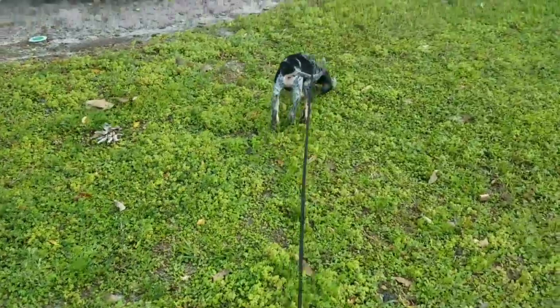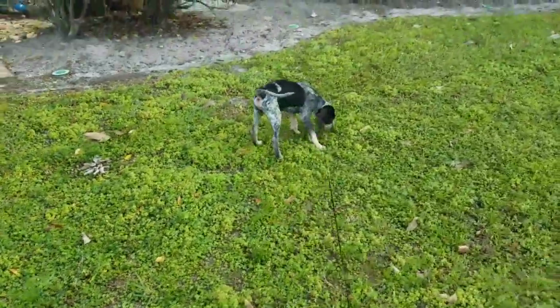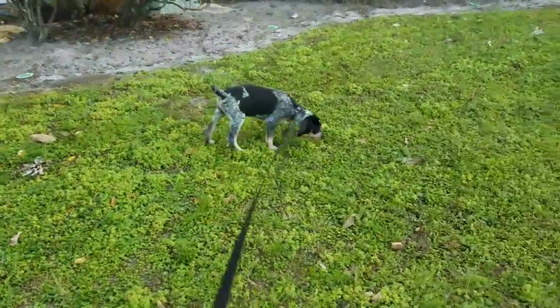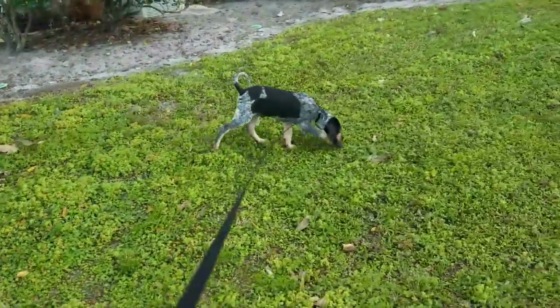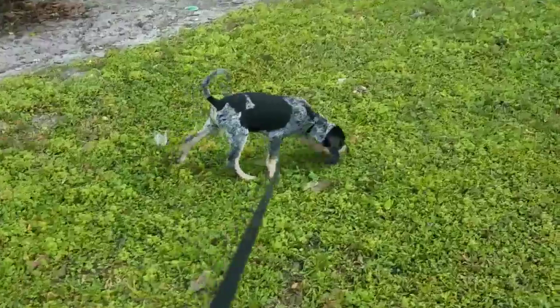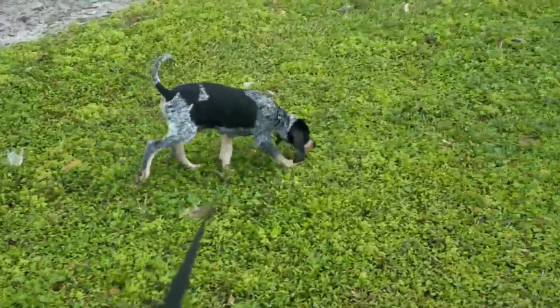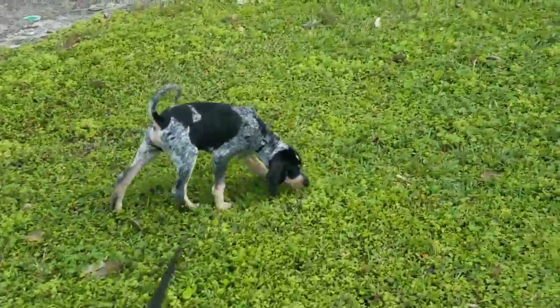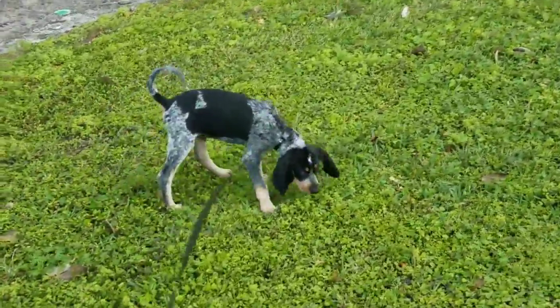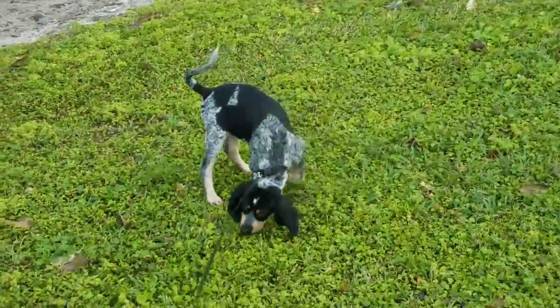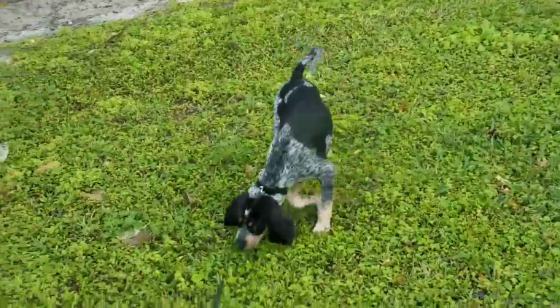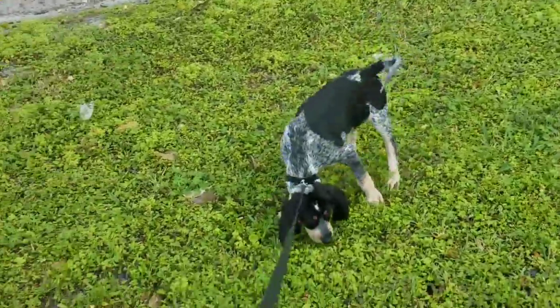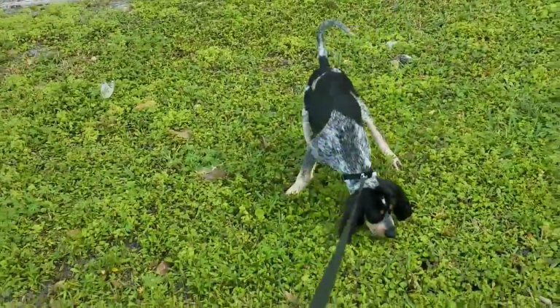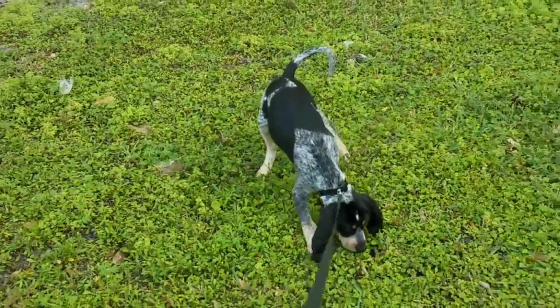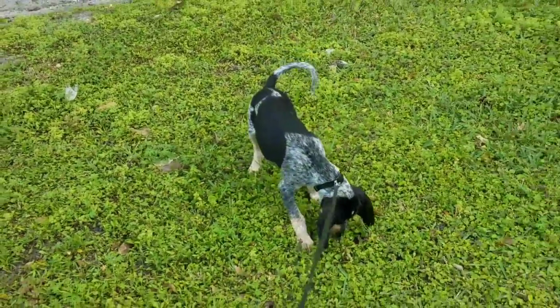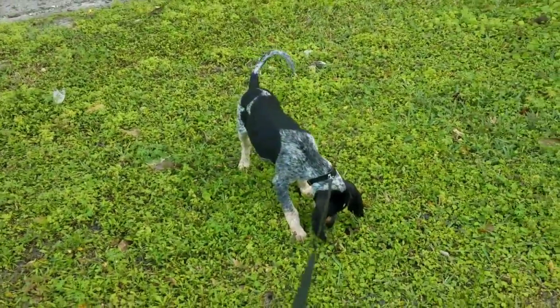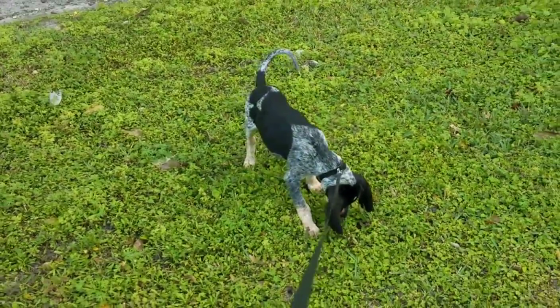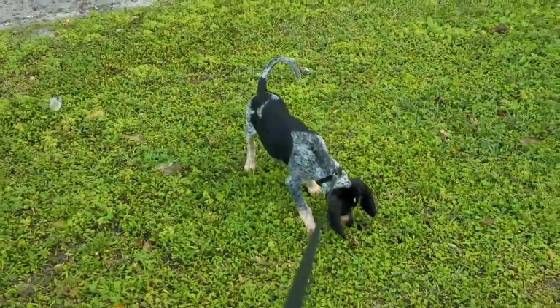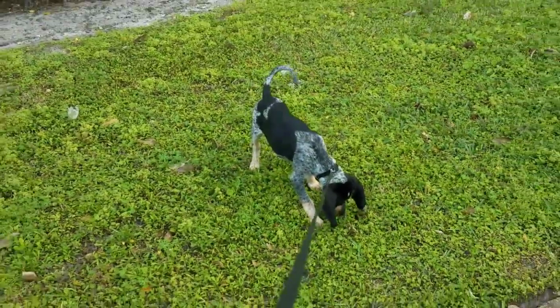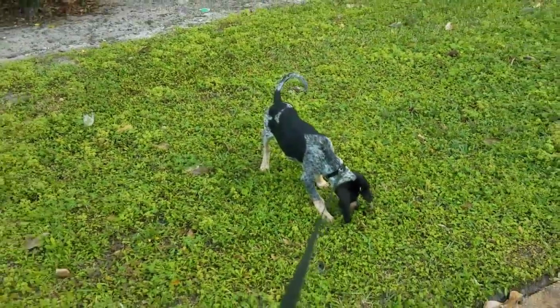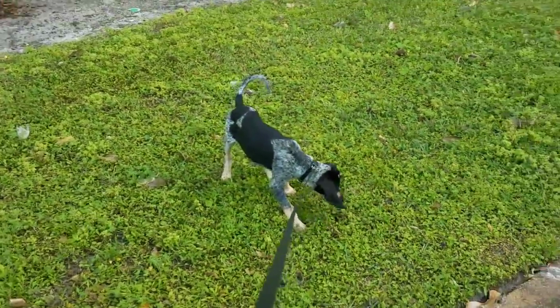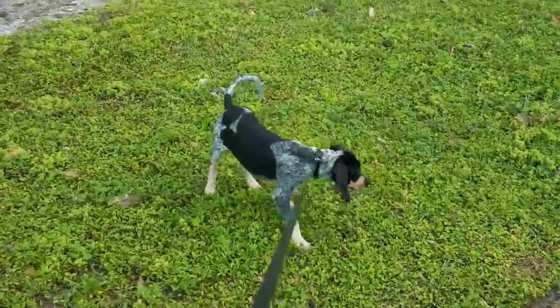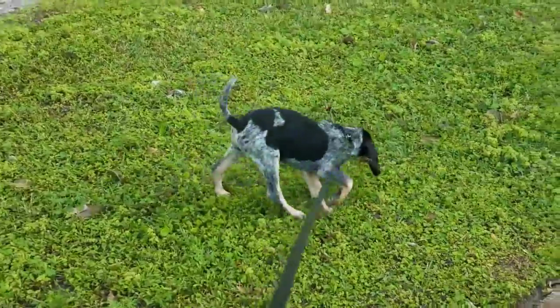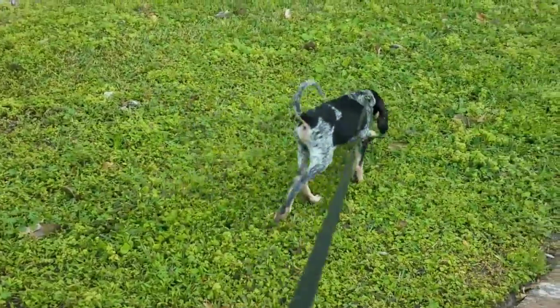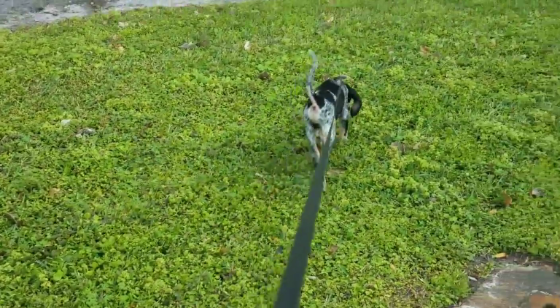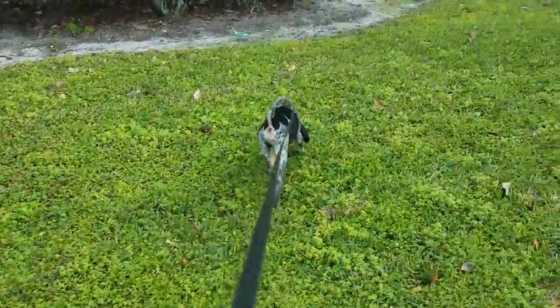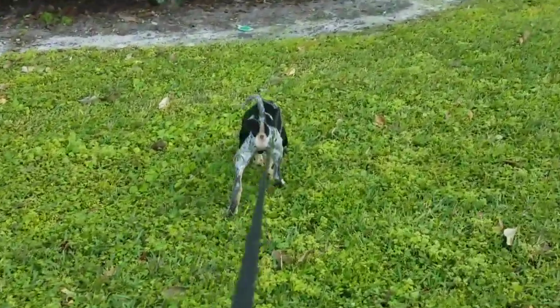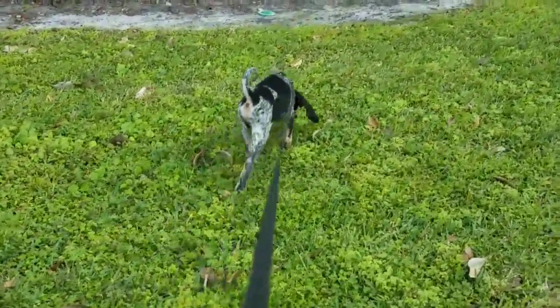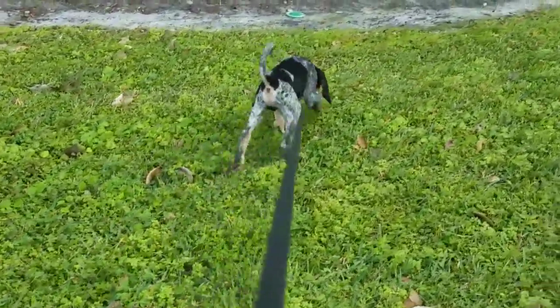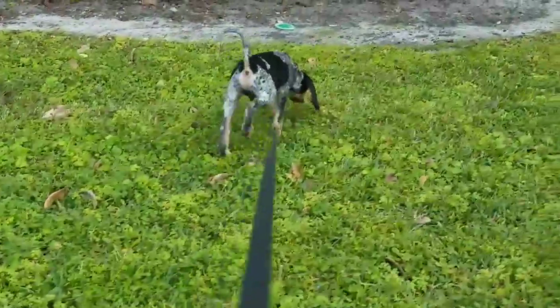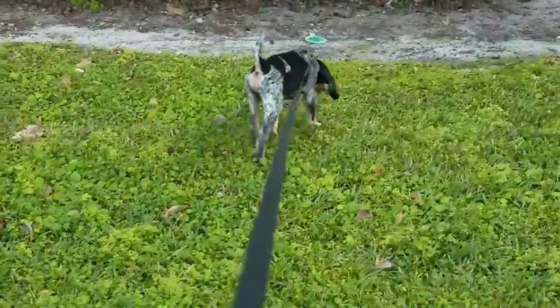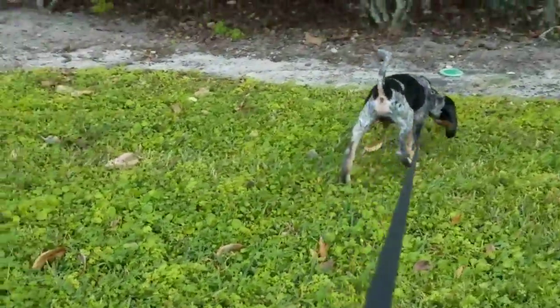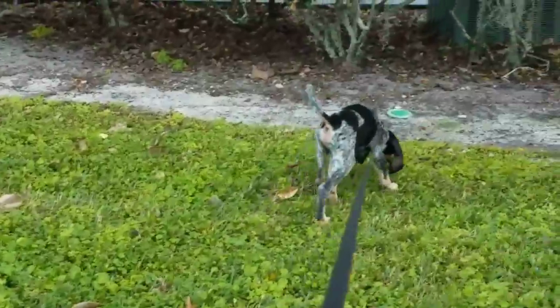Hey guys, Florida Blue Tick here. I'm just showing you our new dog — his name is Boone. Just a quick introductory video, nothing special, nothing crazy, but we just want to introduce you all to him and give you an idea of what this channel is going to be about.